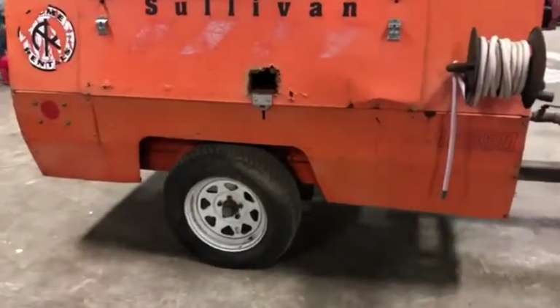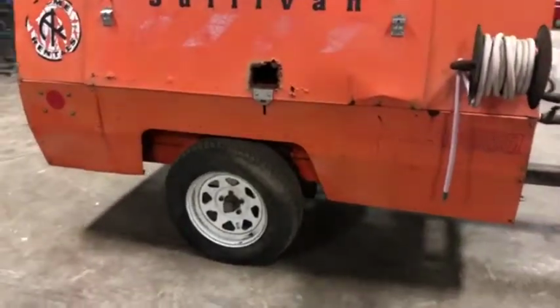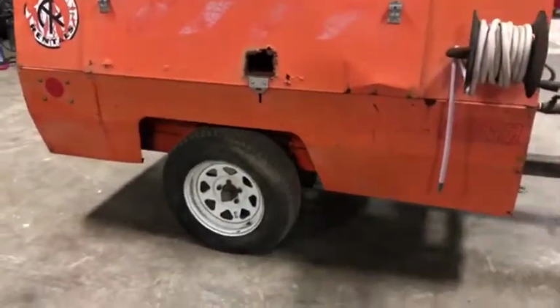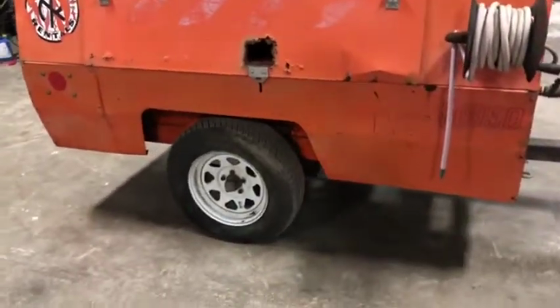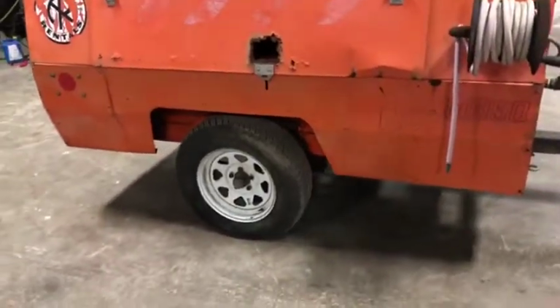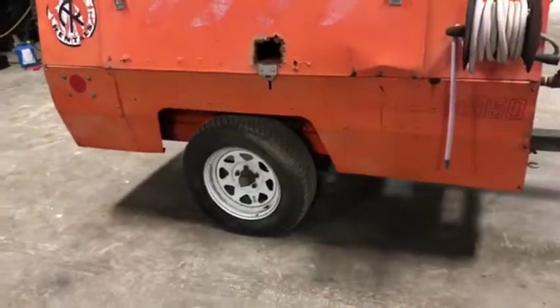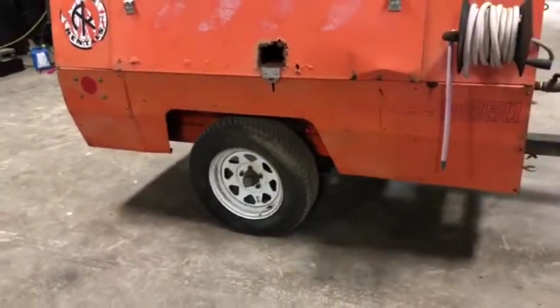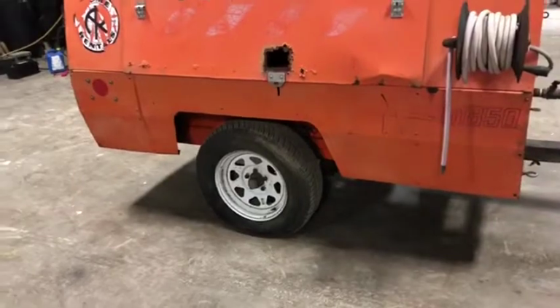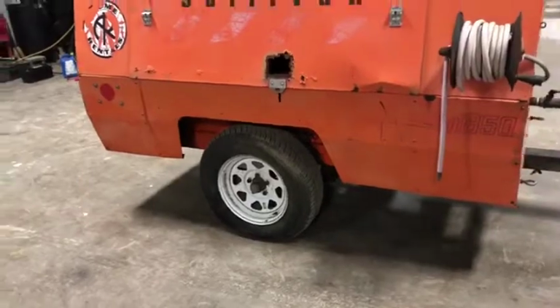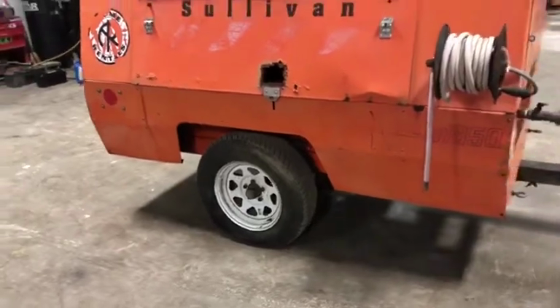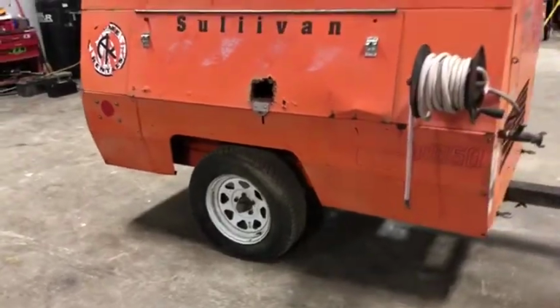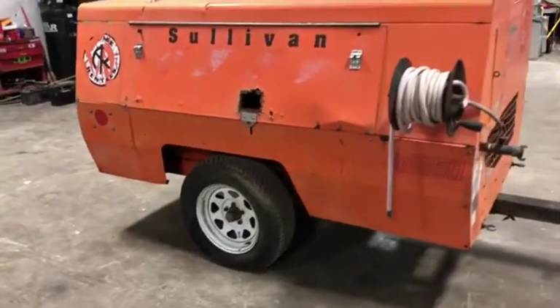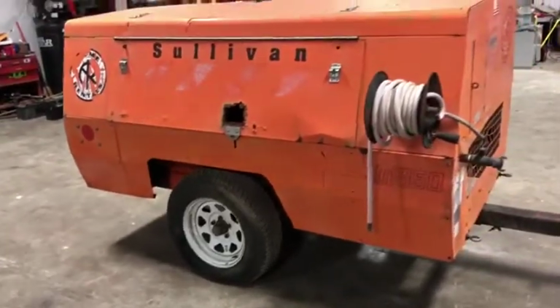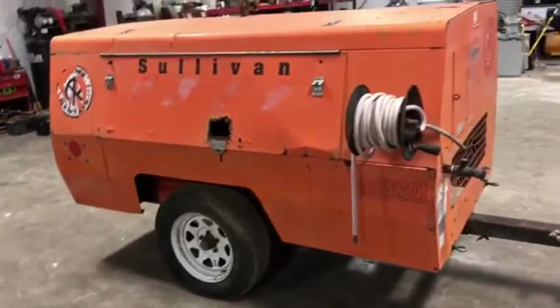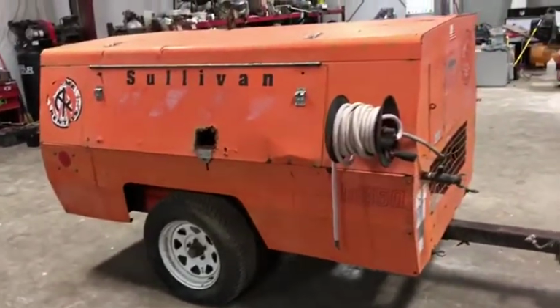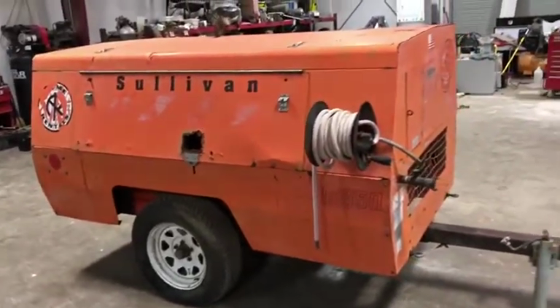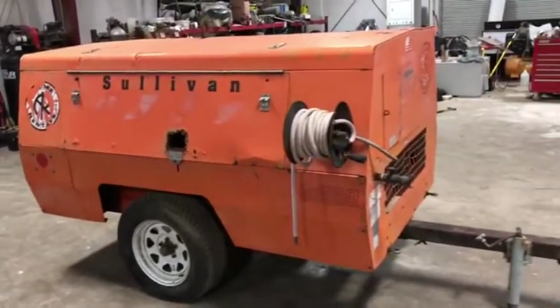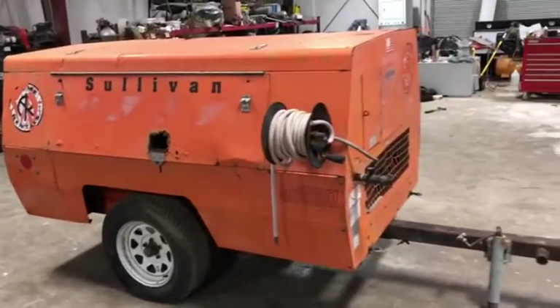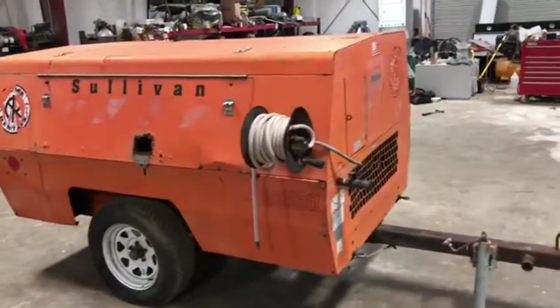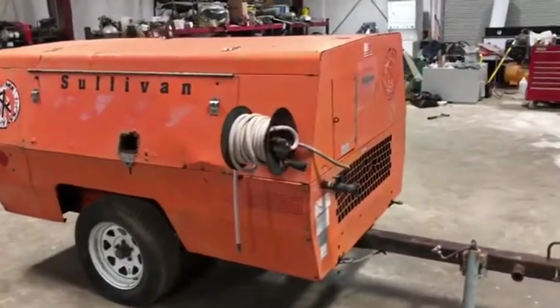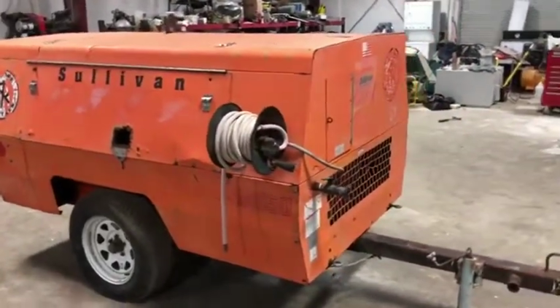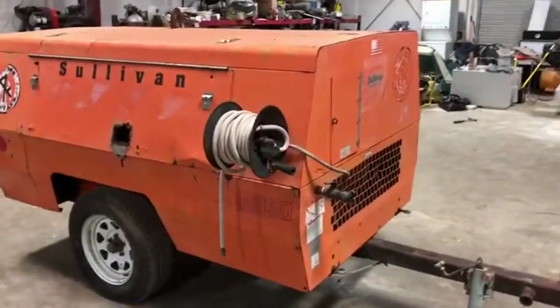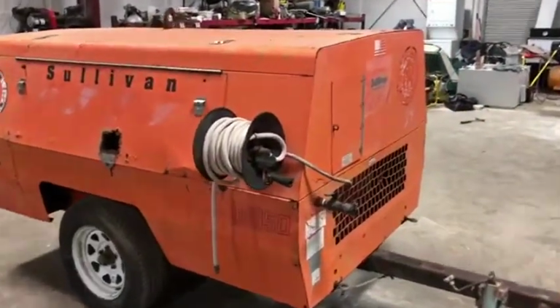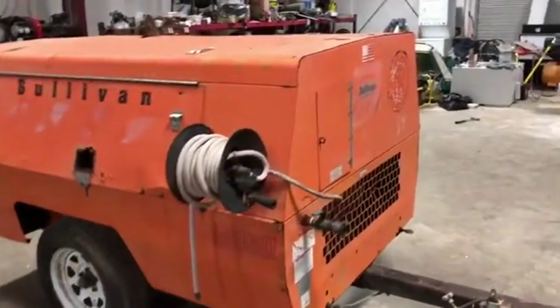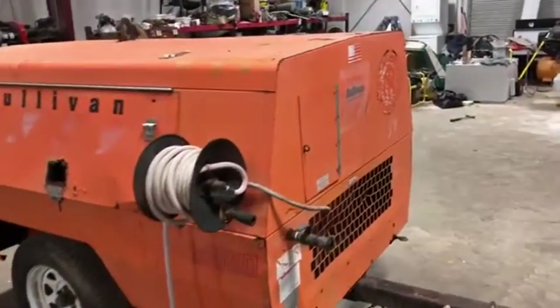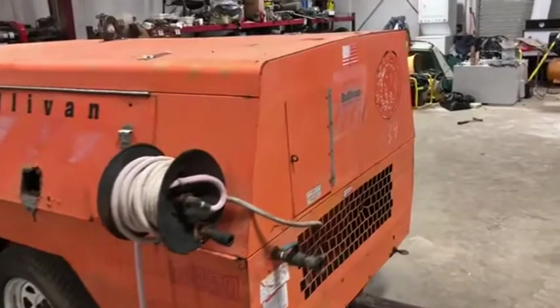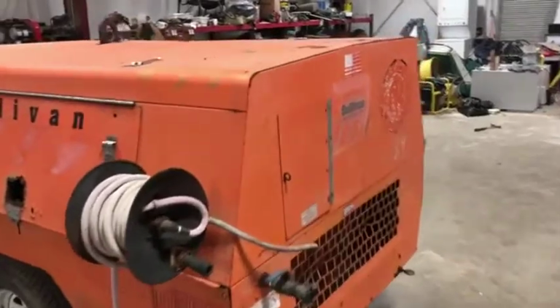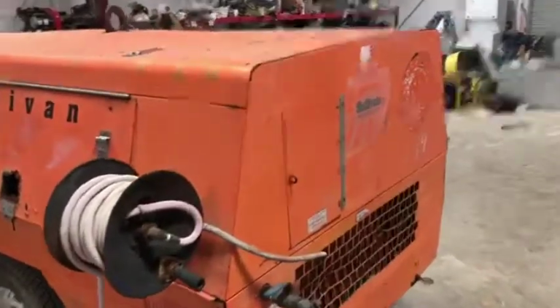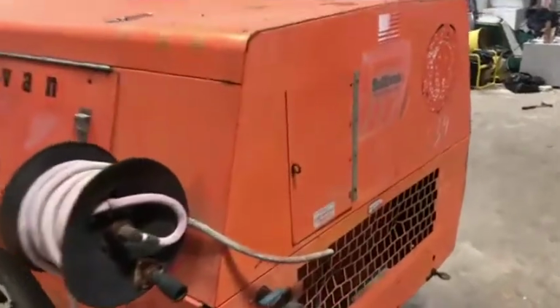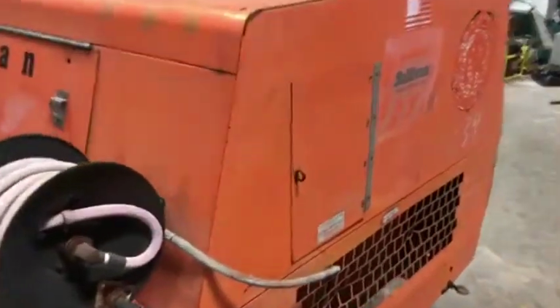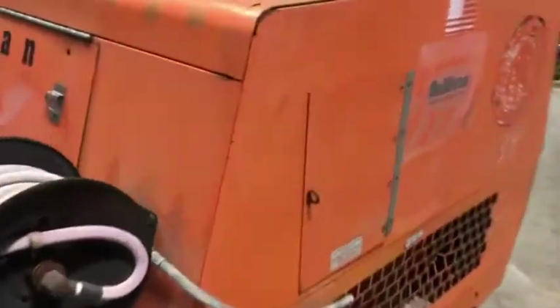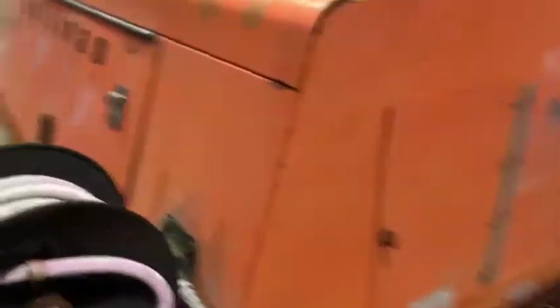It does have a usable set of trailer tires and a nice set of rims. It has a hose reel there on the side. Coming to the front, you can see that the rim panel does flip open to expose your gauges.